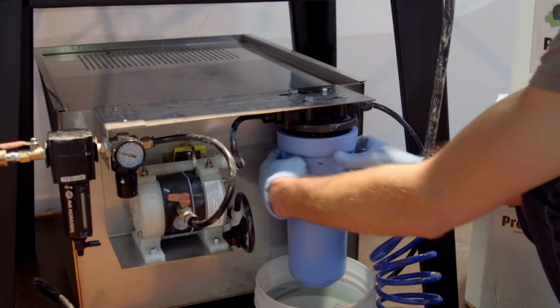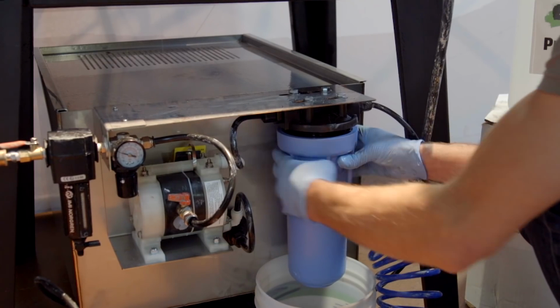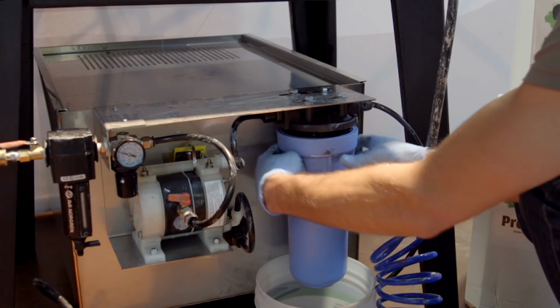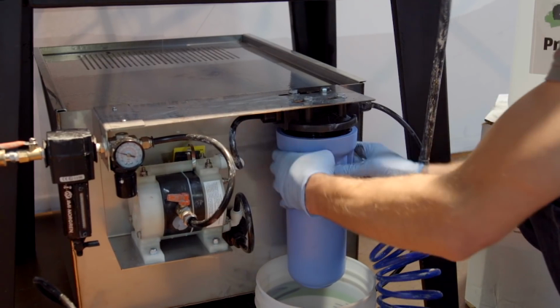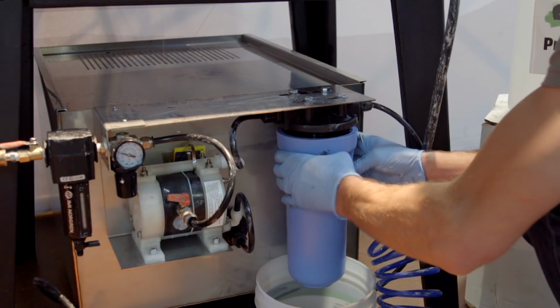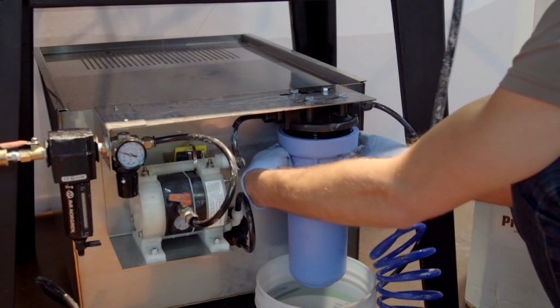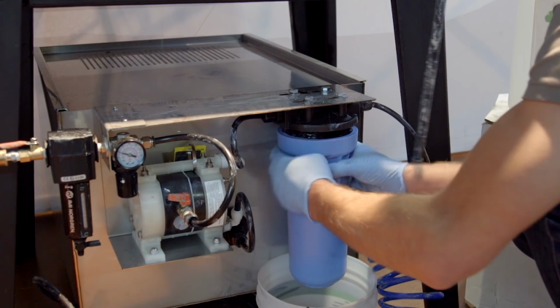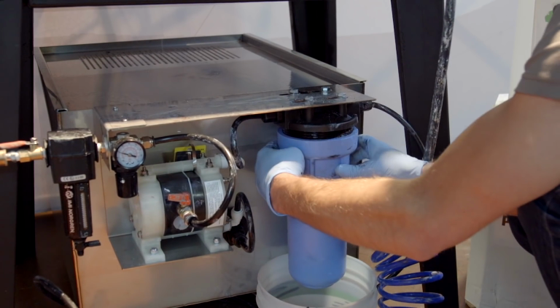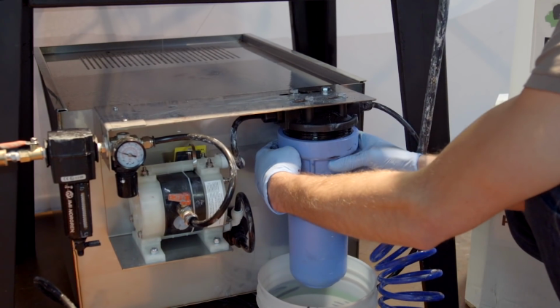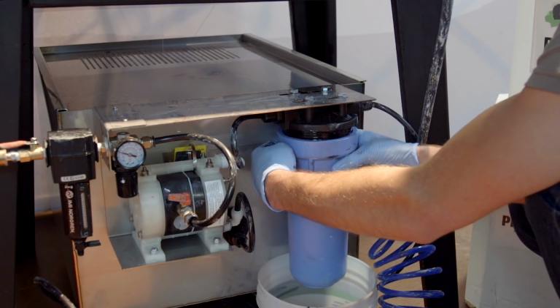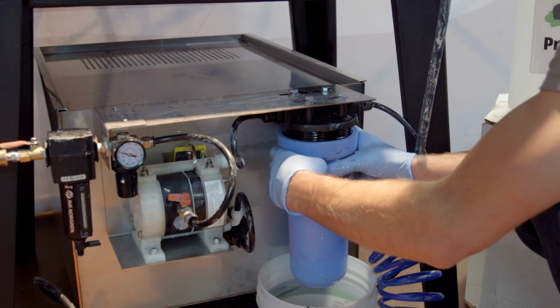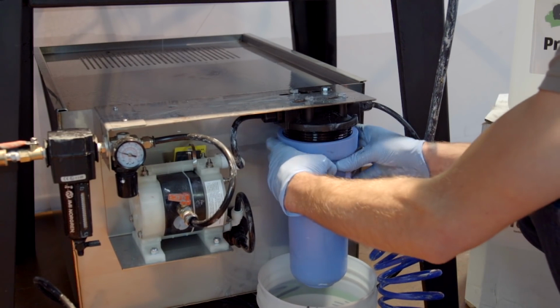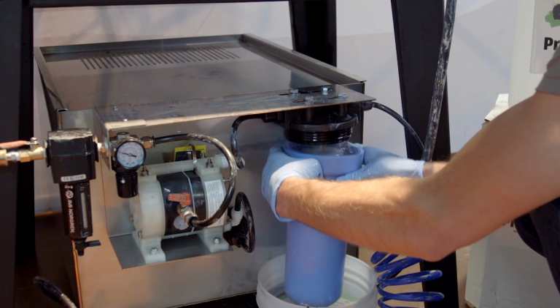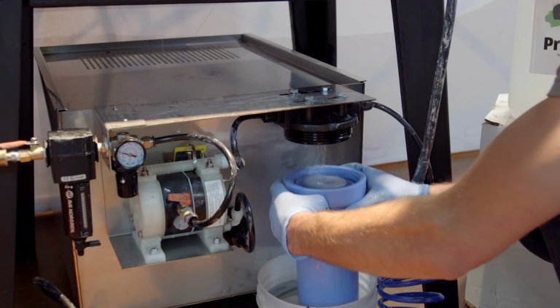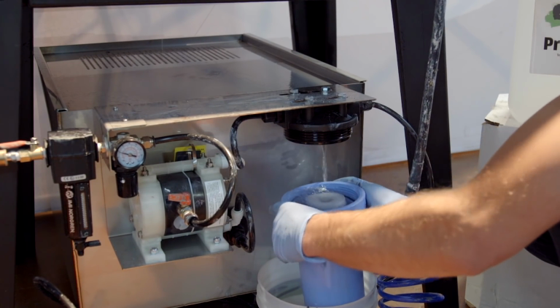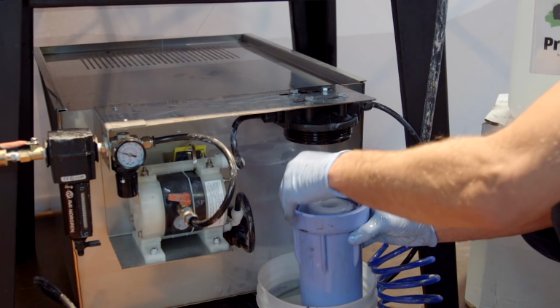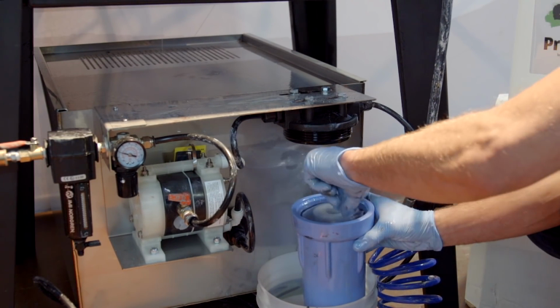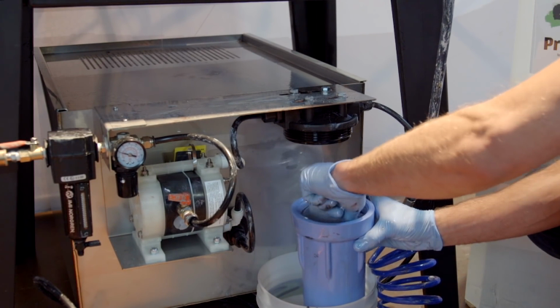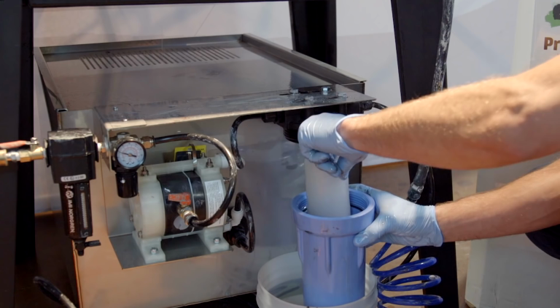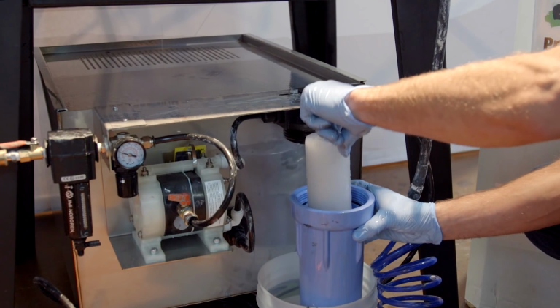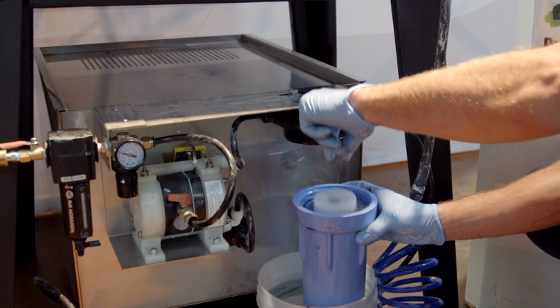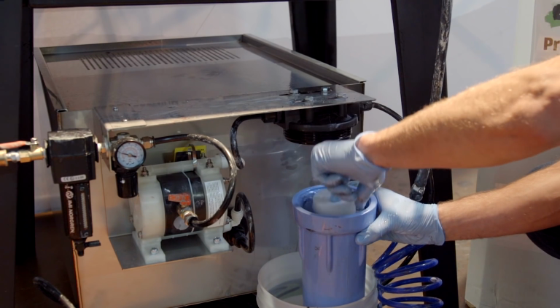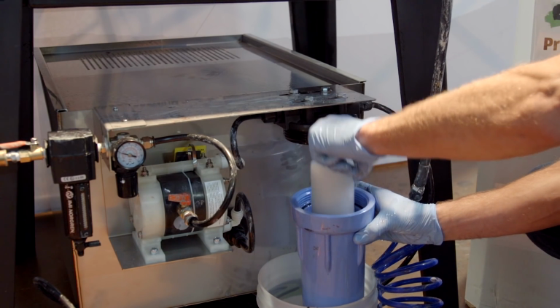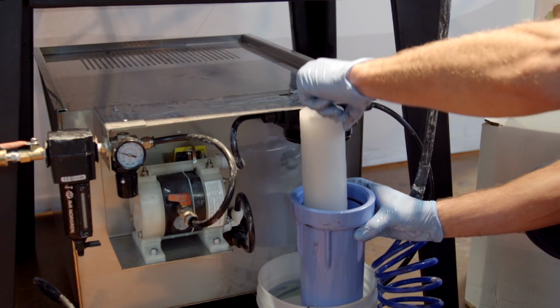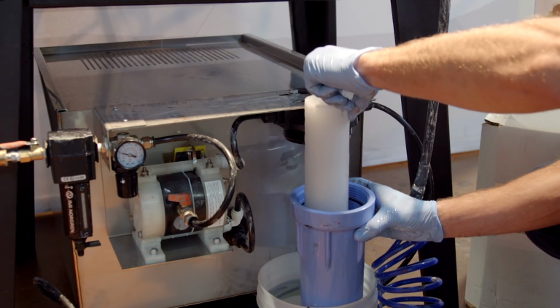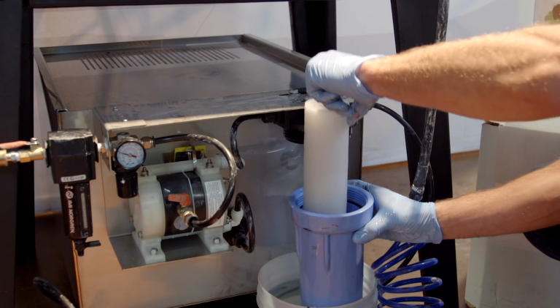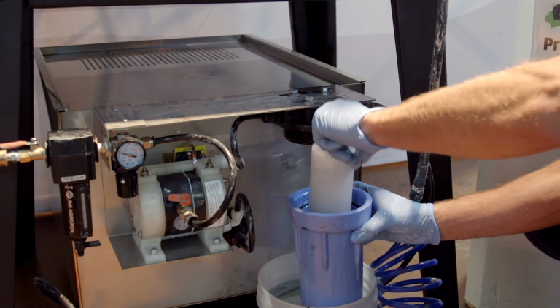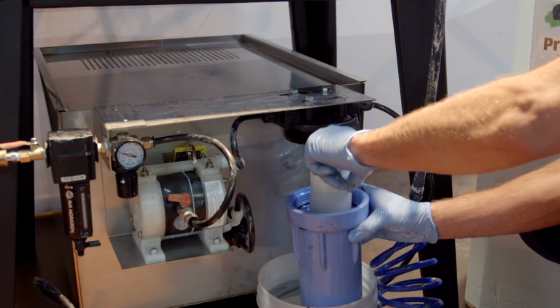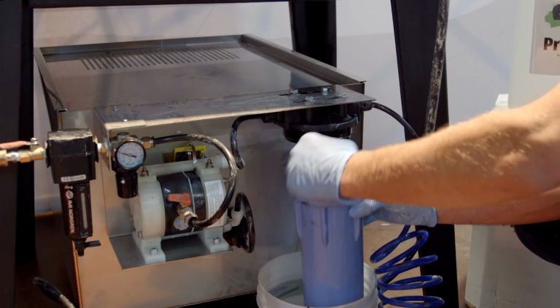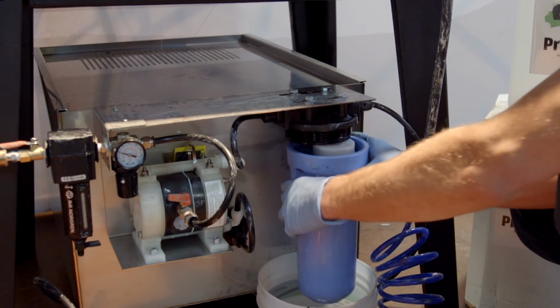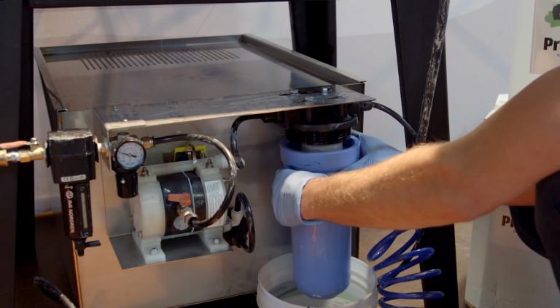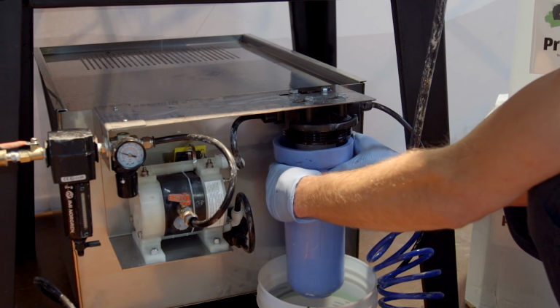The Screen Chemical Recirculation System is easily maintained. When your filter becomes too dirty, it will start to back up. Simply pop off the old filter and put a new one in. Let the old filter dry and then throw it away as solid waste.